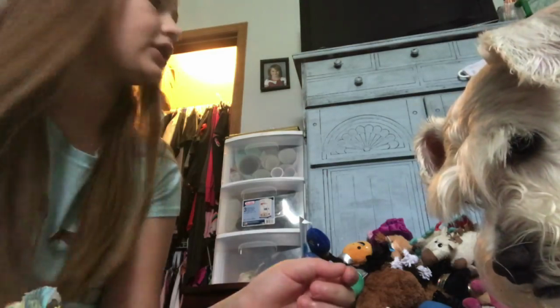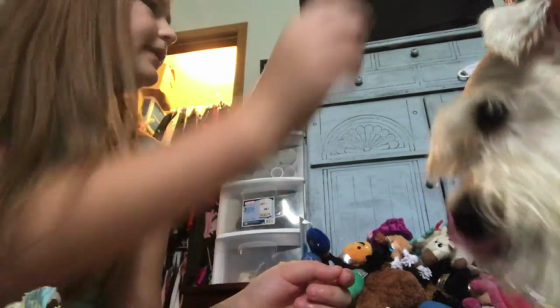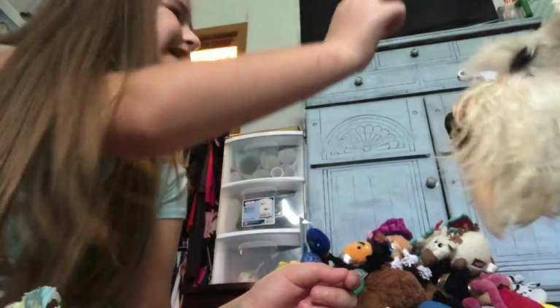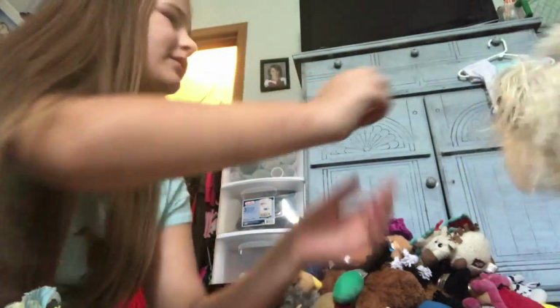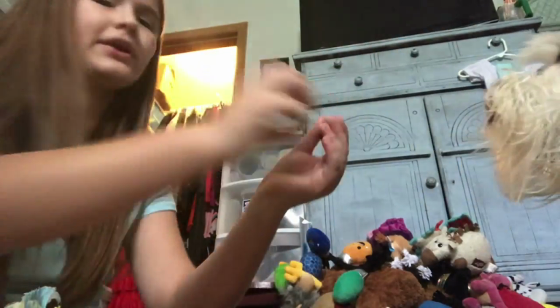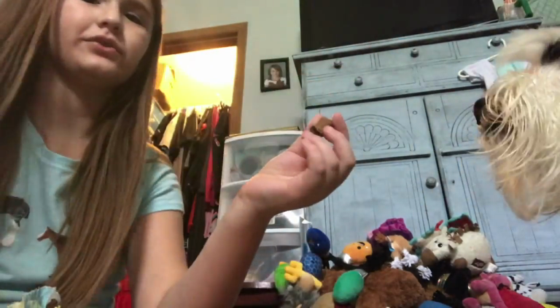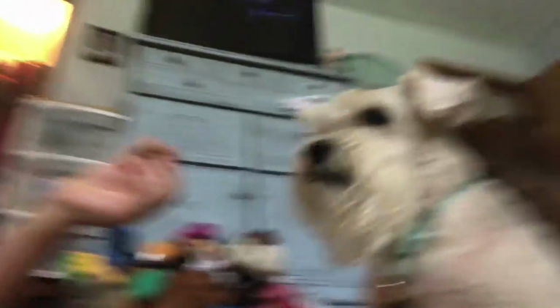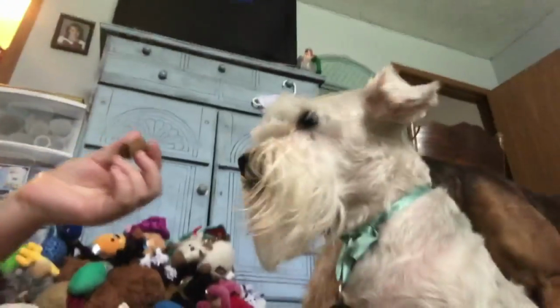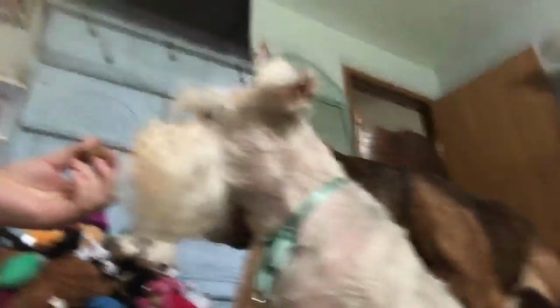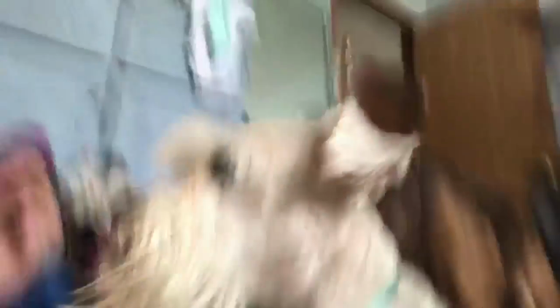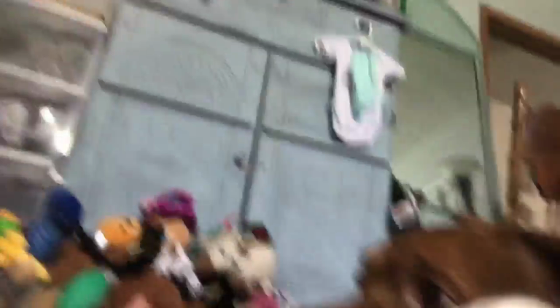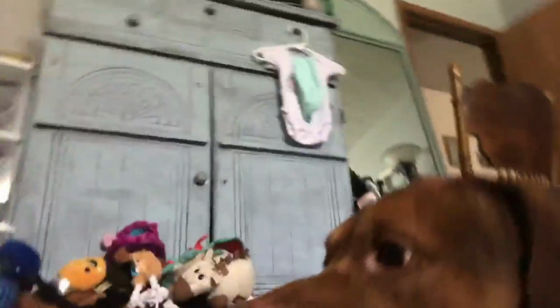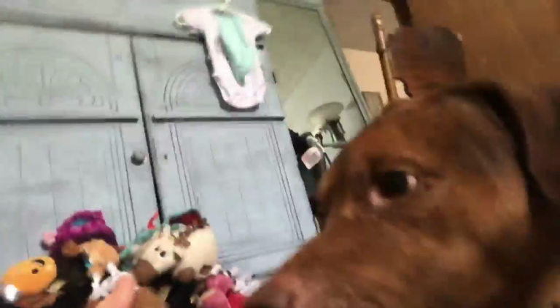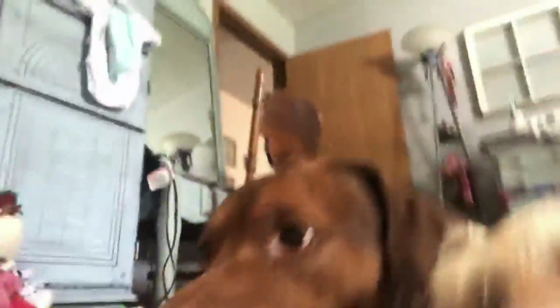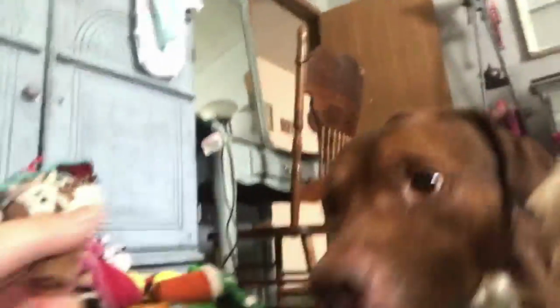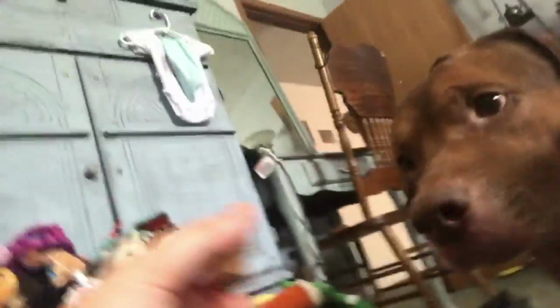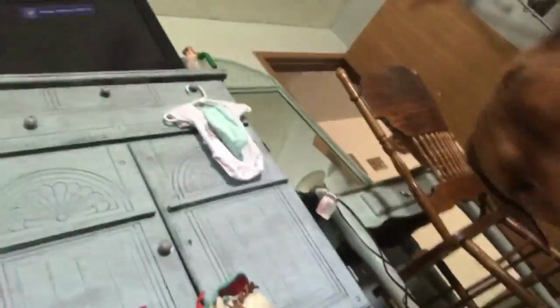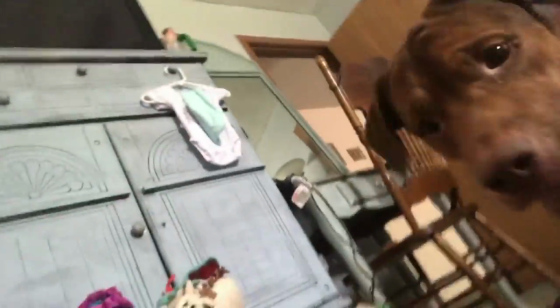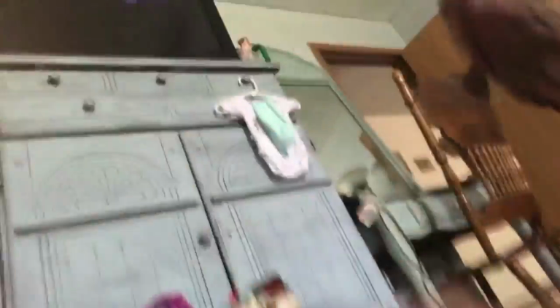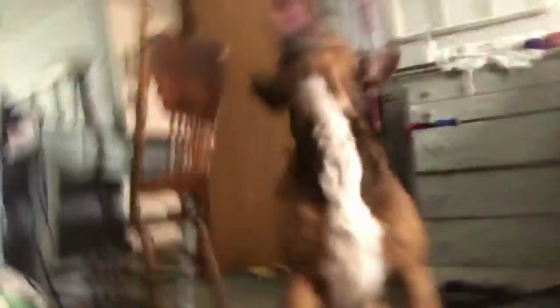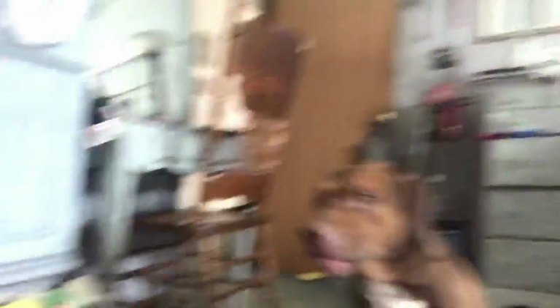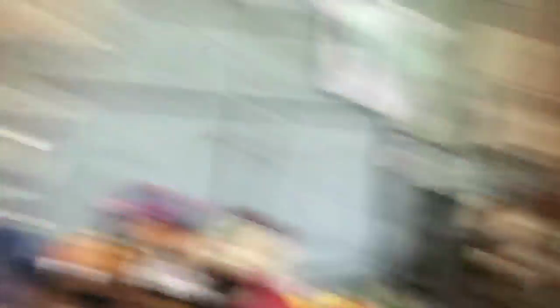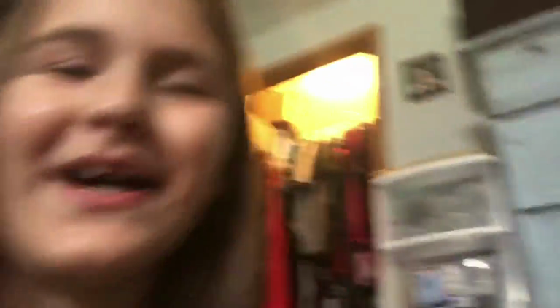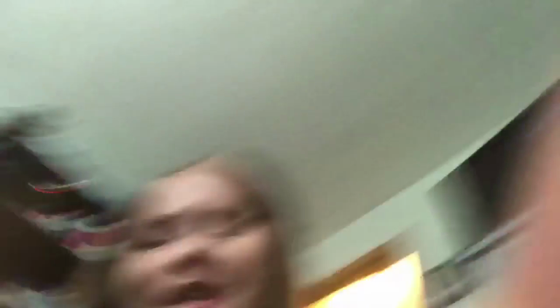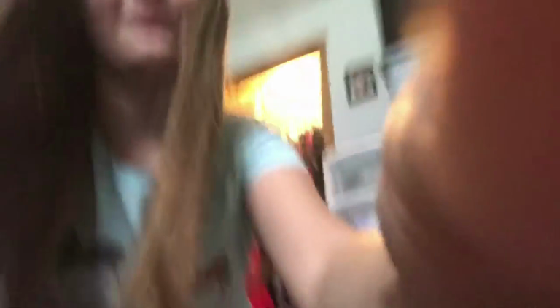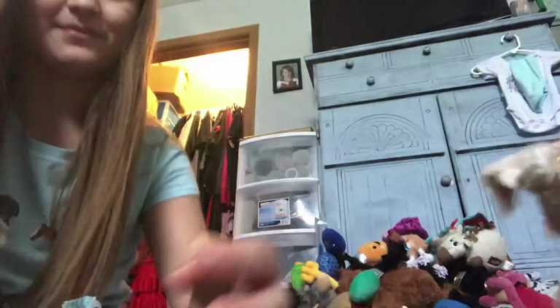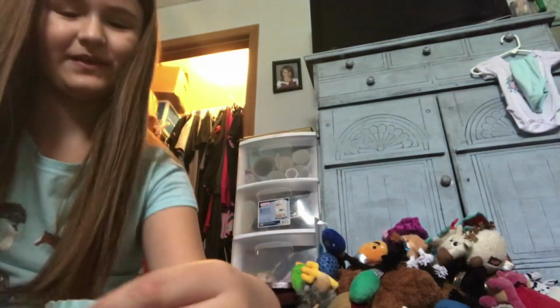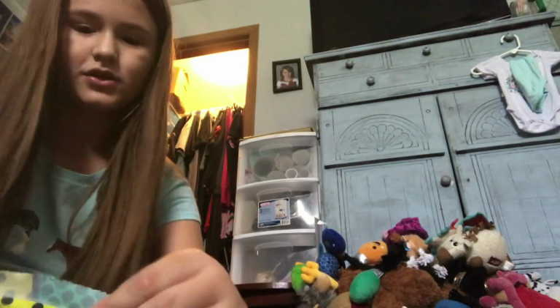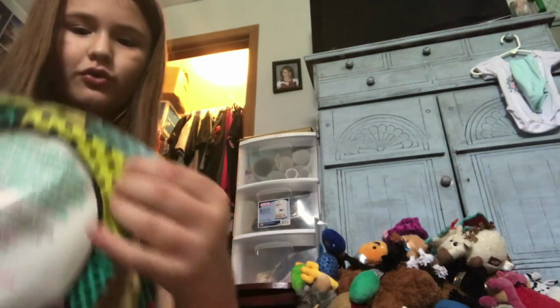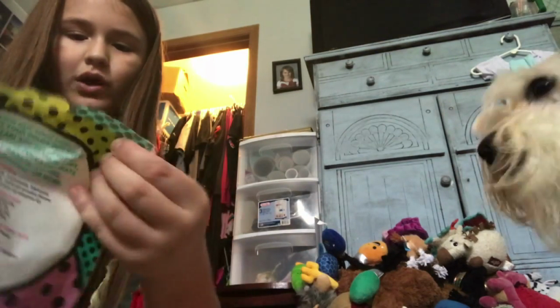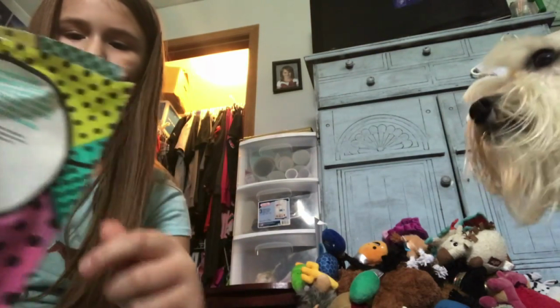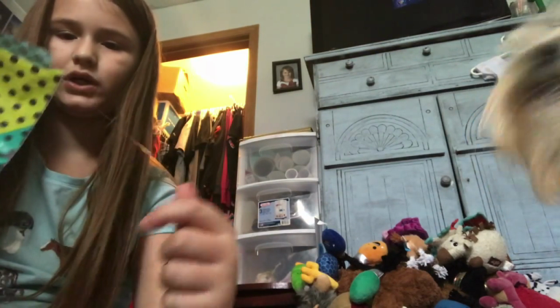We're getting Brutus. Brutus, want a treat? Brutus is right here and he is a big boy. Ready? One, two, three — woo! I hope I got that on camera but I'm not sure if I did.